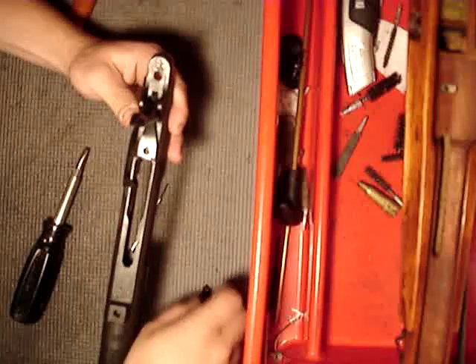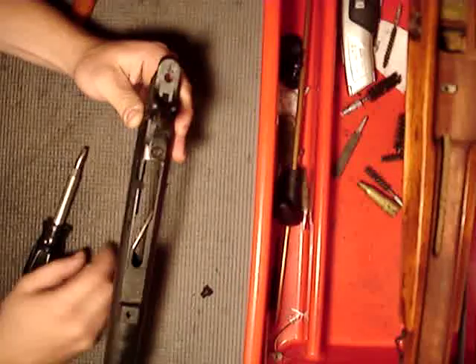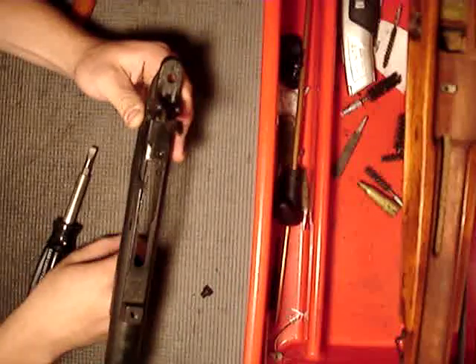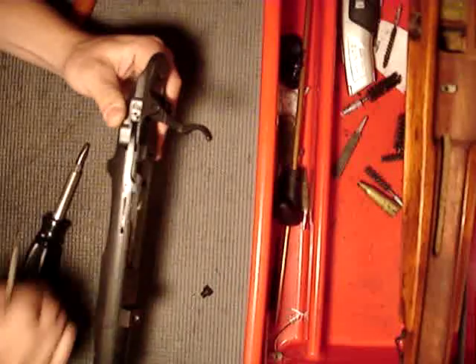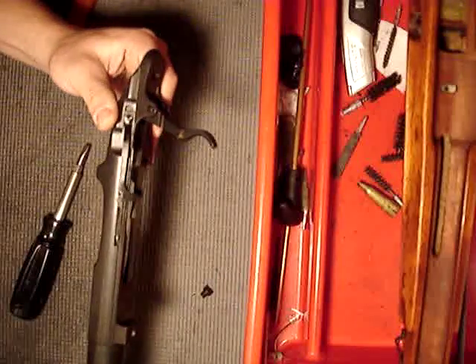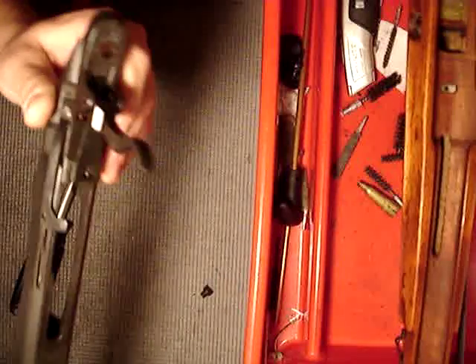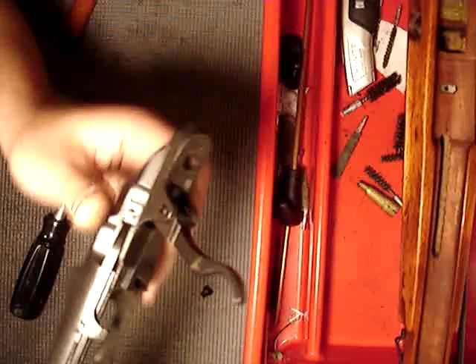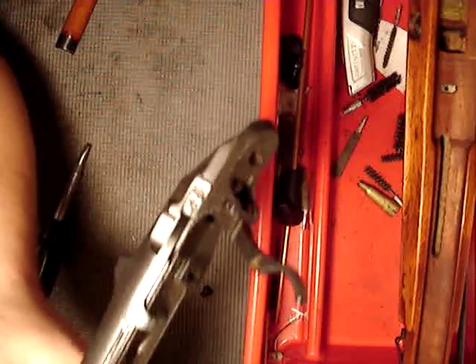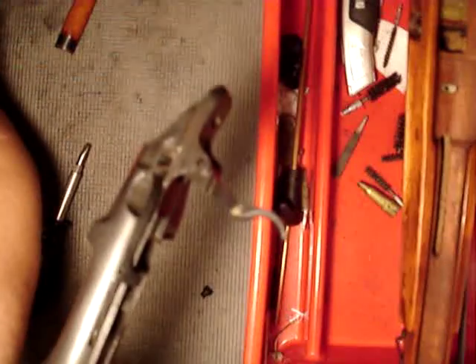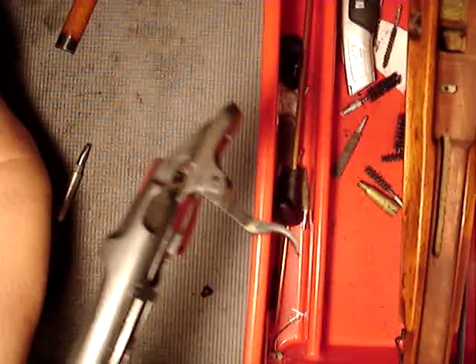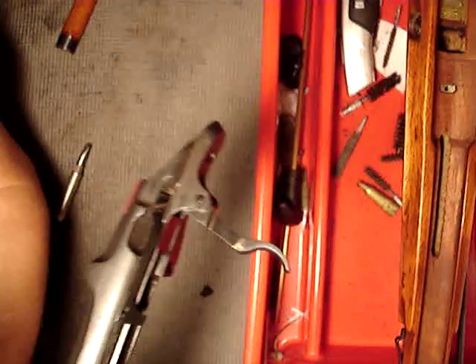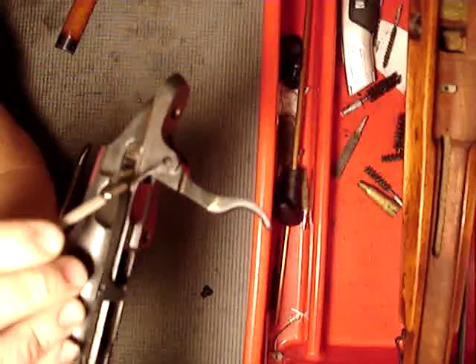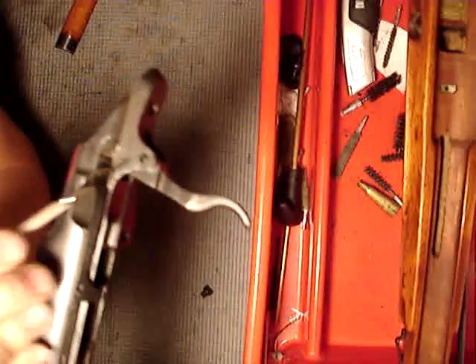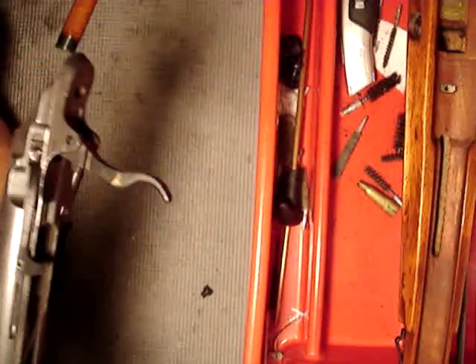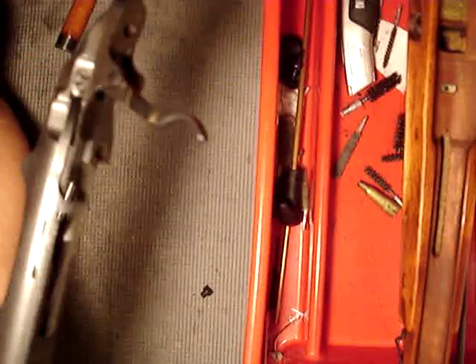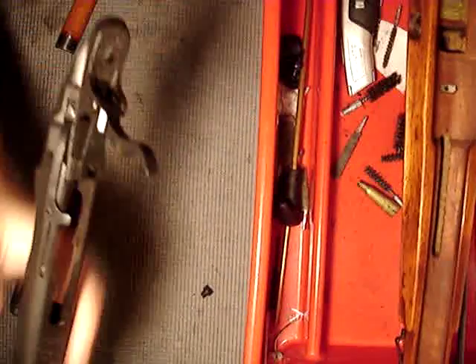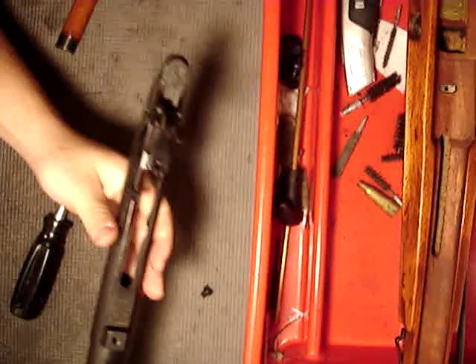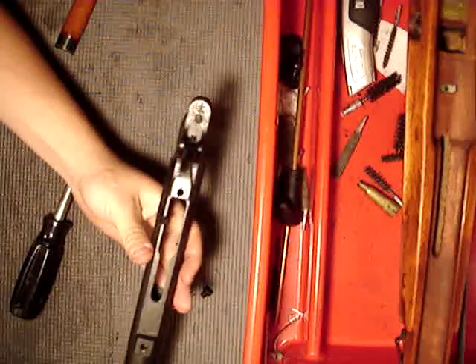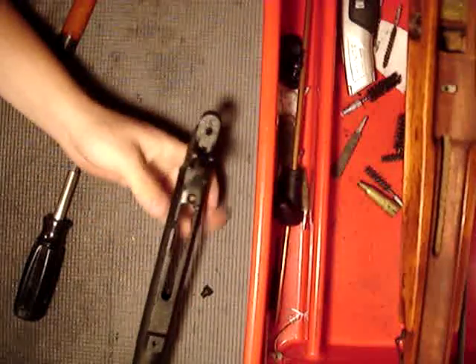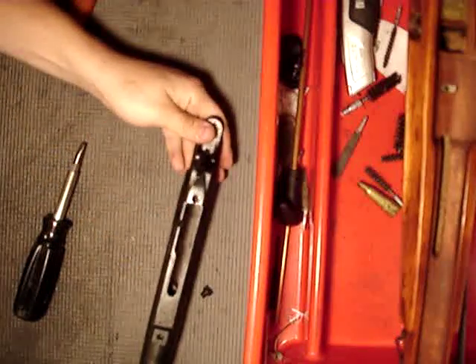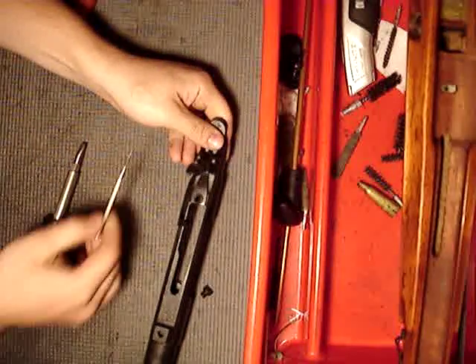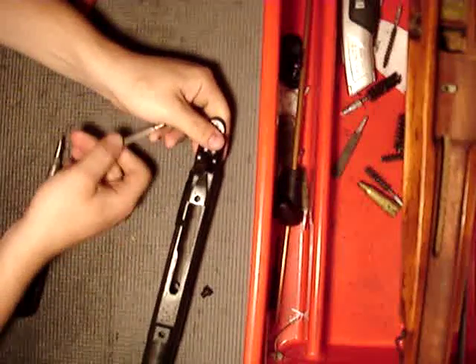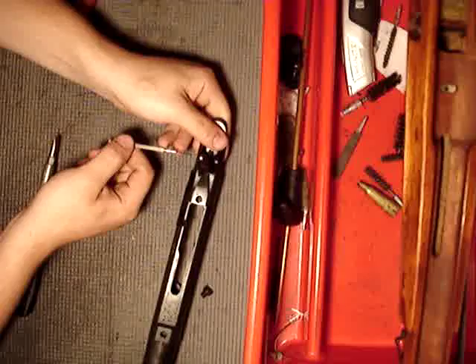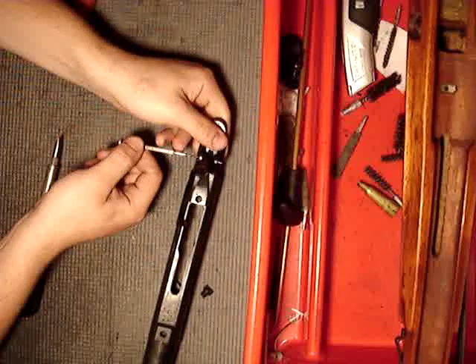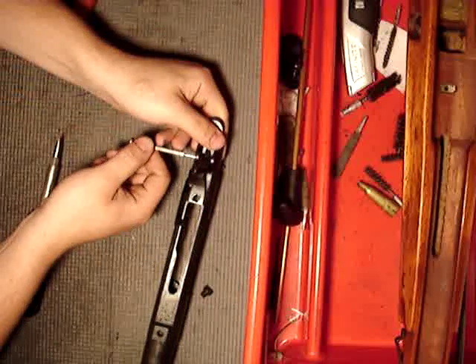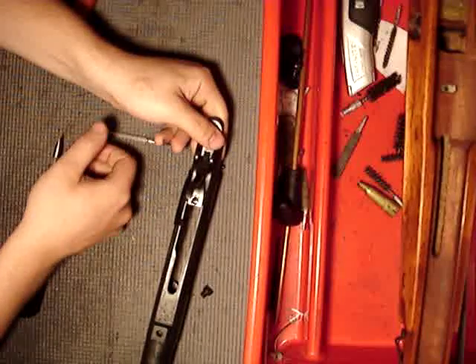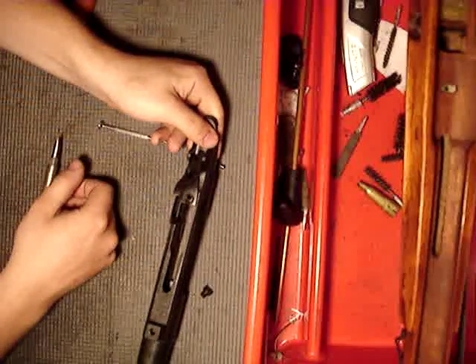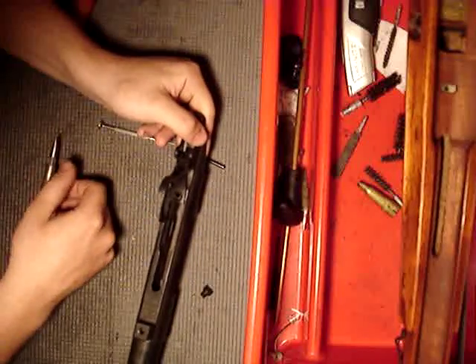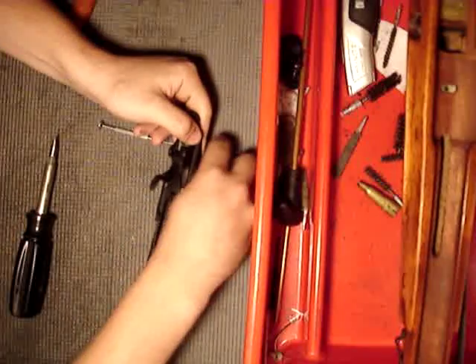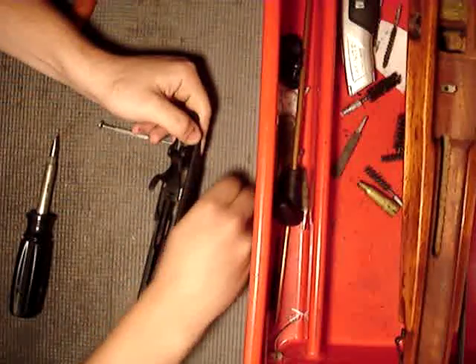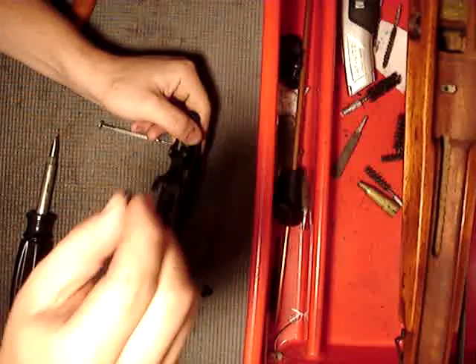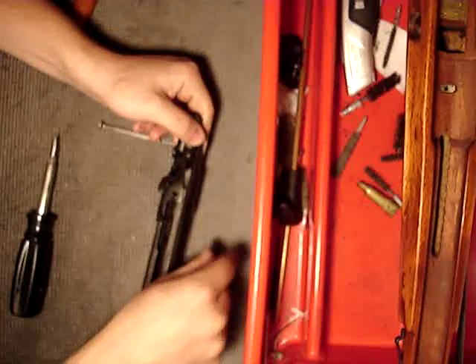Then next, you can see the little pin right here. You're going to want to take whatever you have to push that out with — it's very easy to push out, just go like that. The pin comes out; set the pin aside.